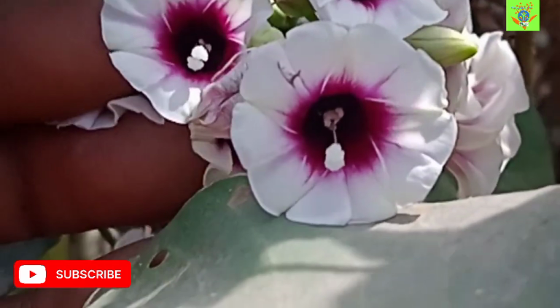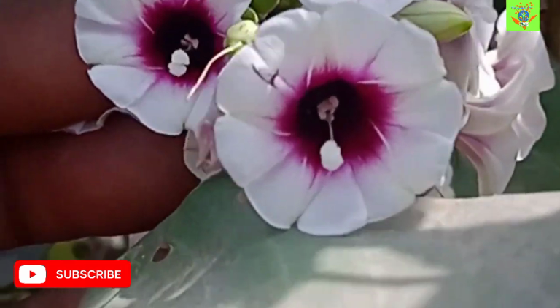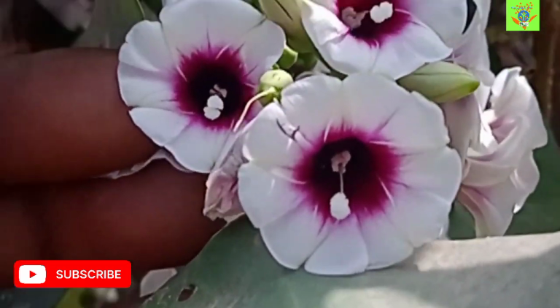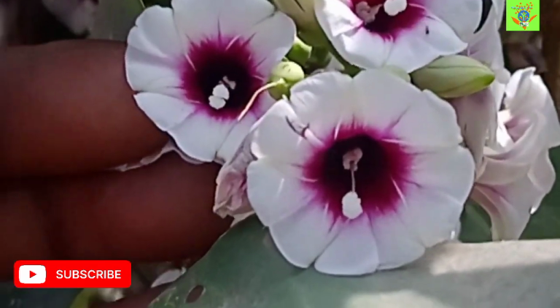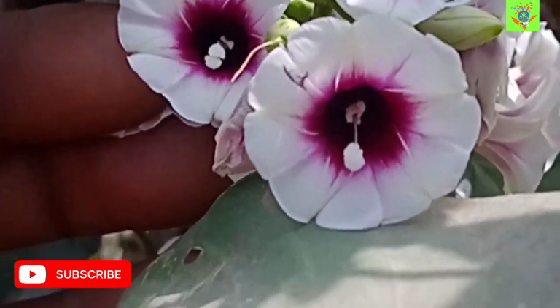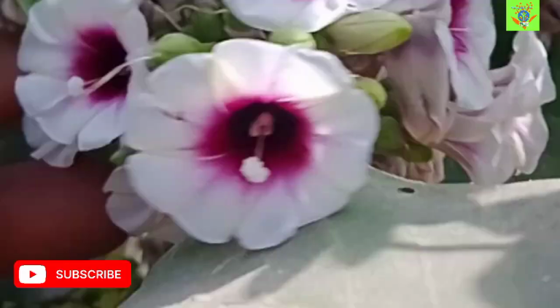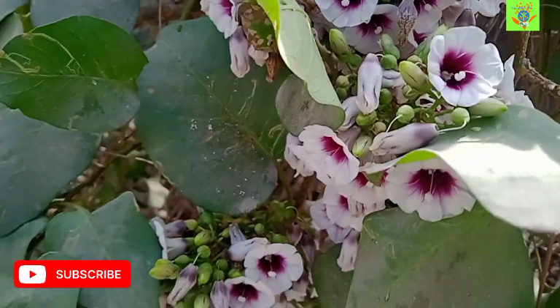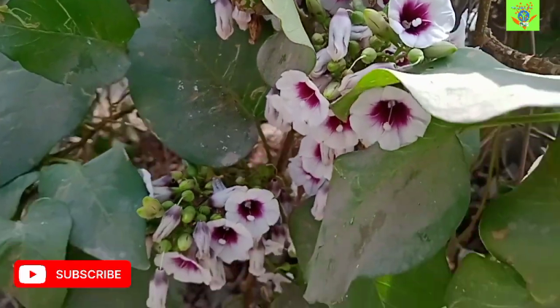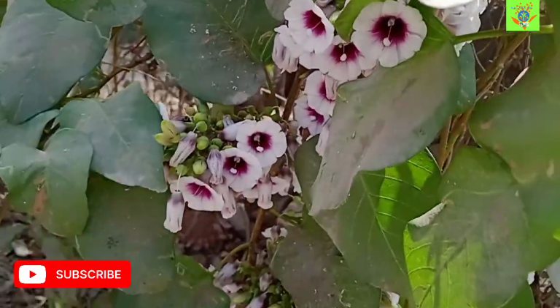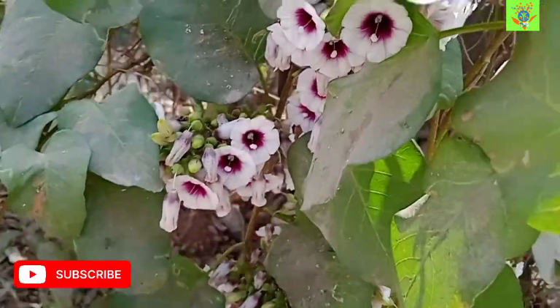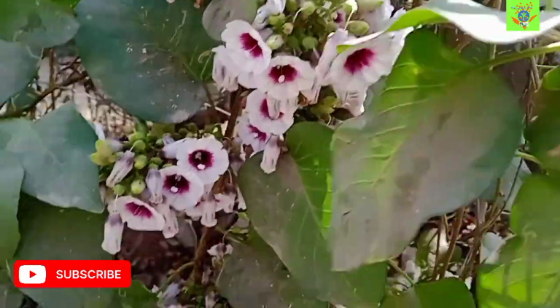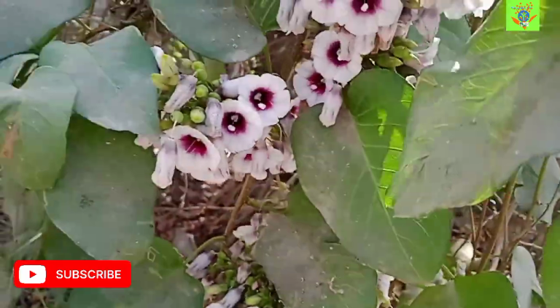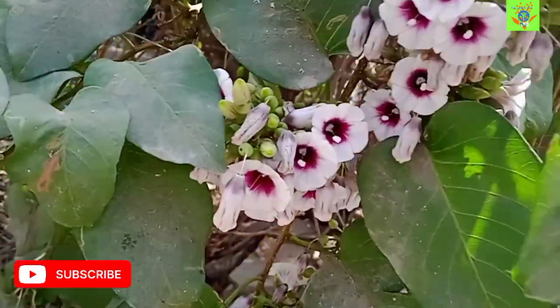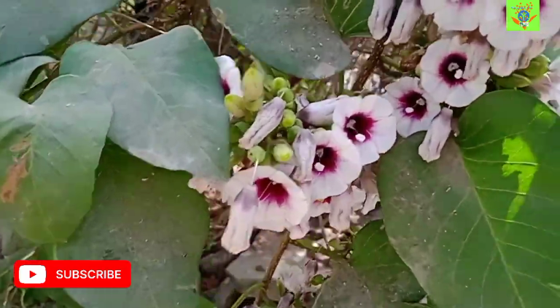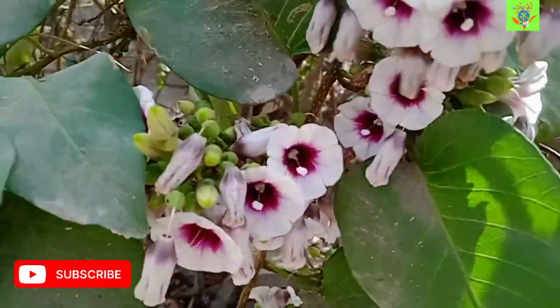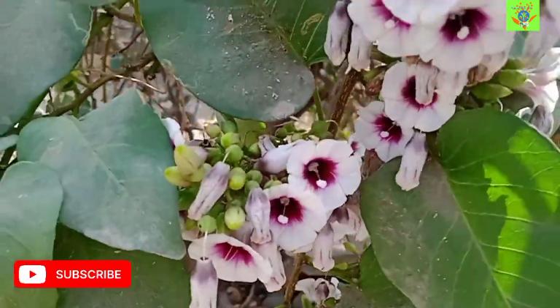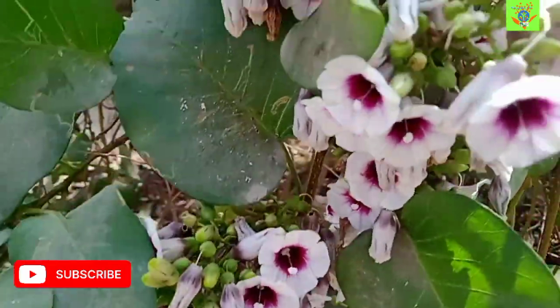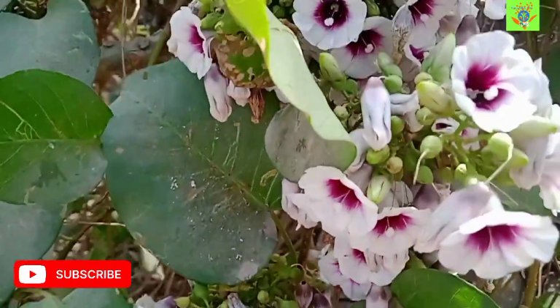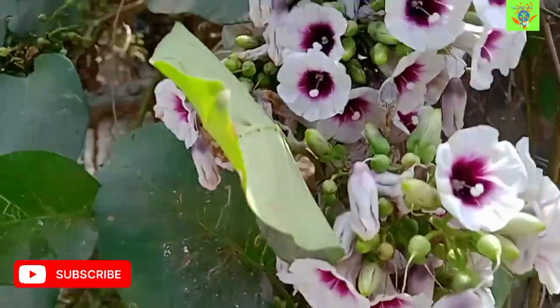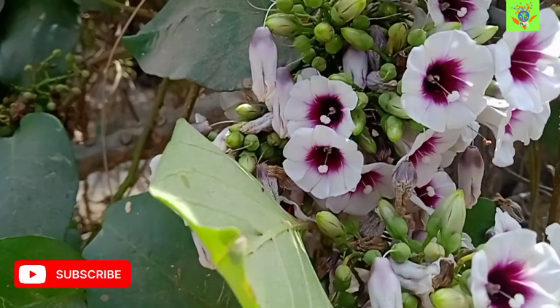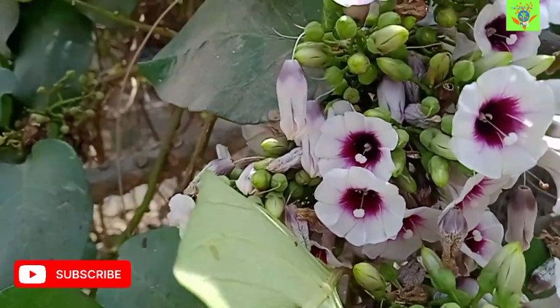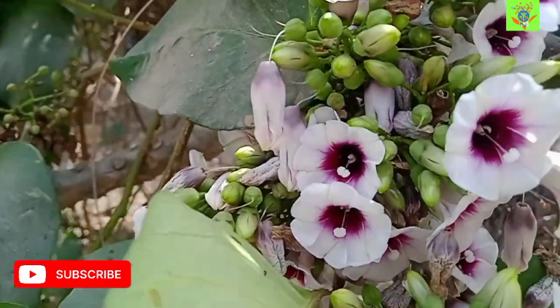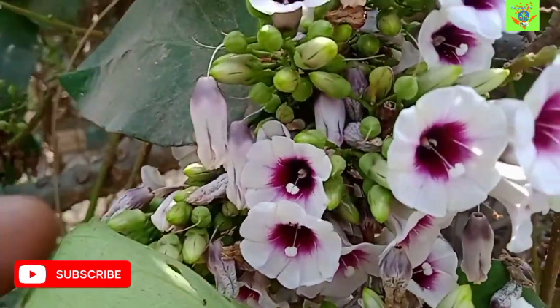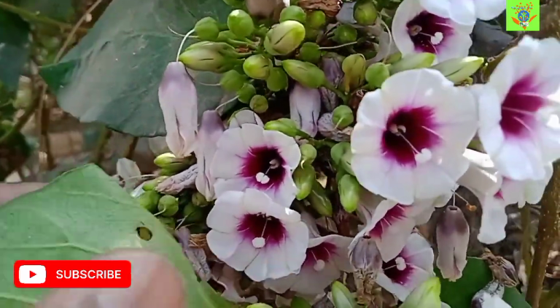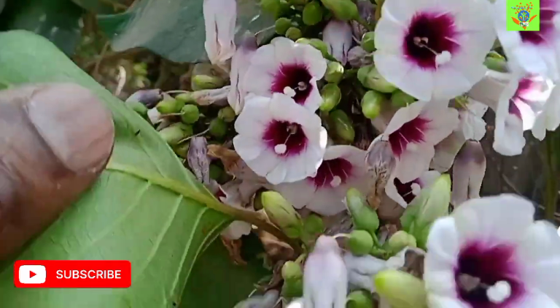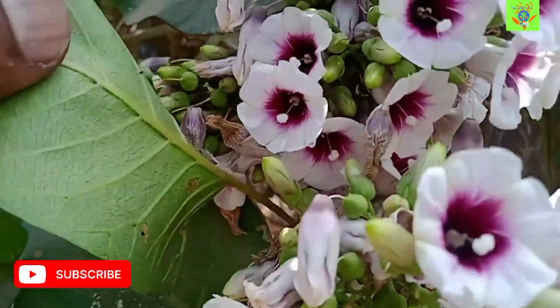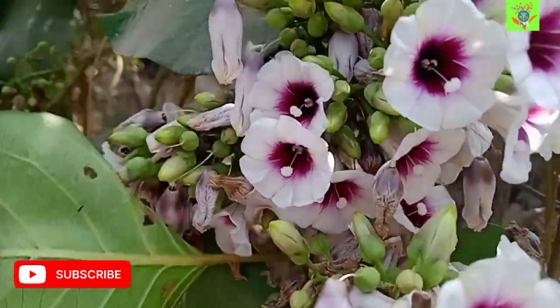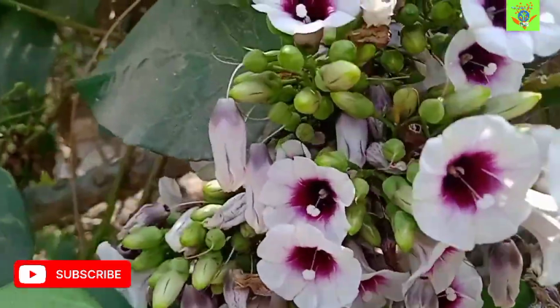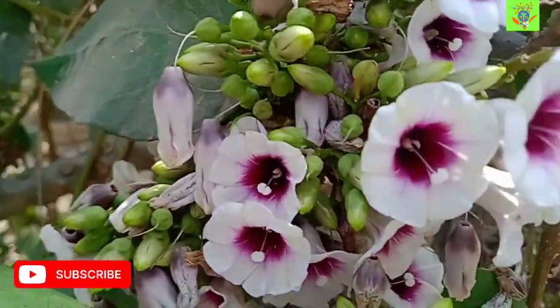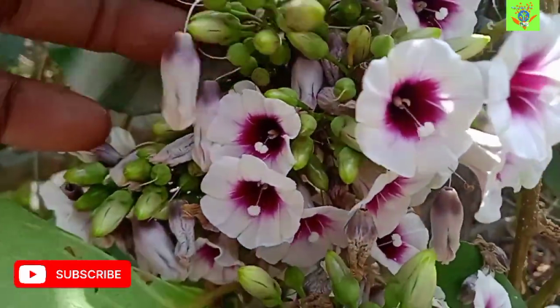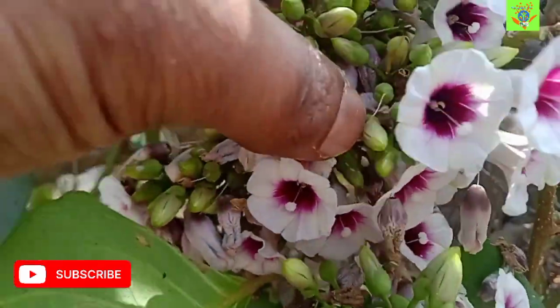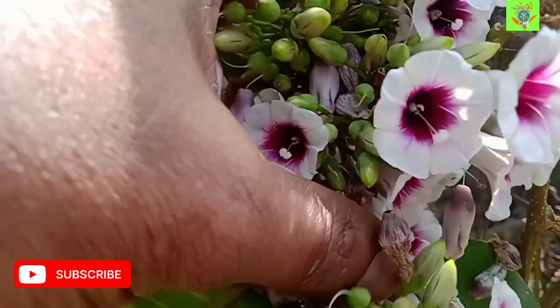The plant flowers are formed in clusters, which are attractive to insects. The flowers are light pink on the outside, and deep pink on the inside.